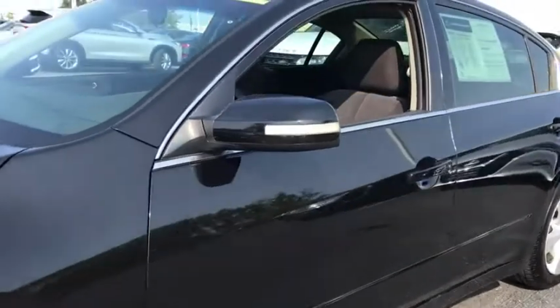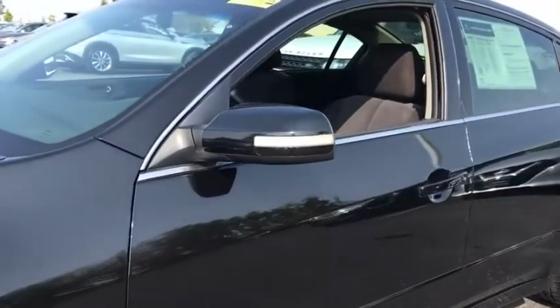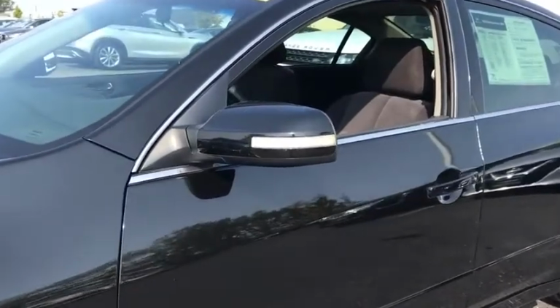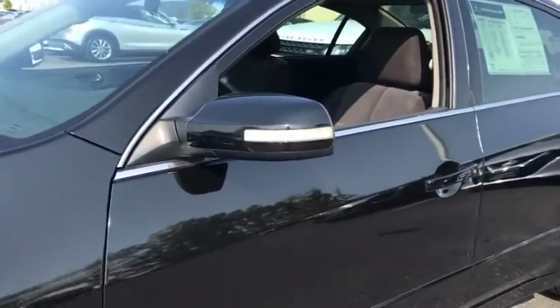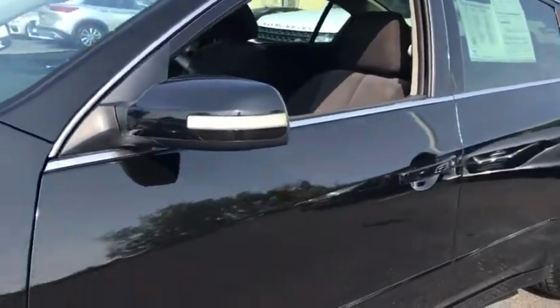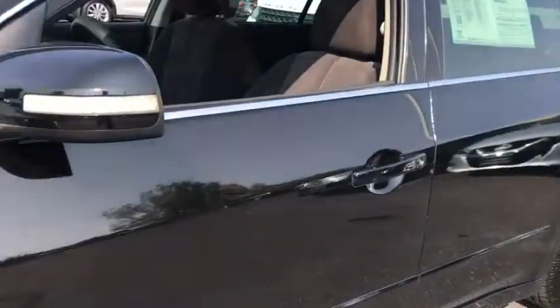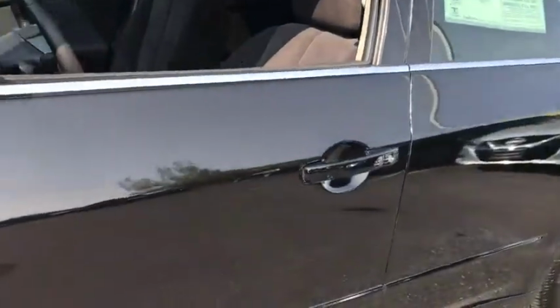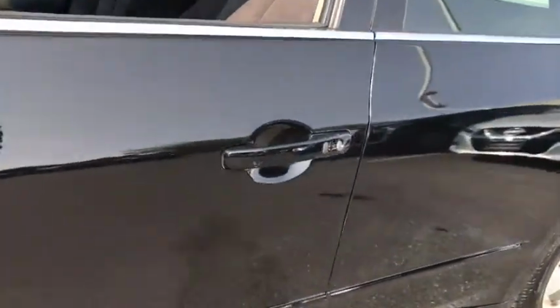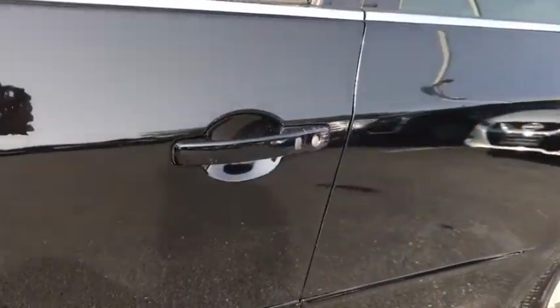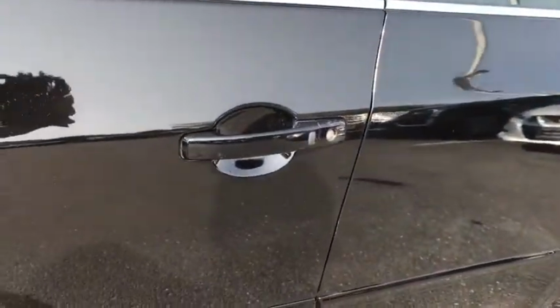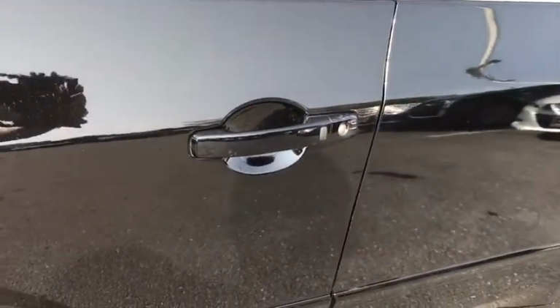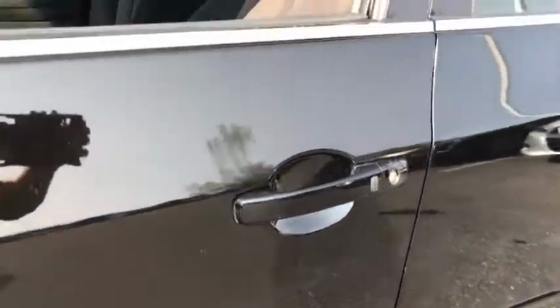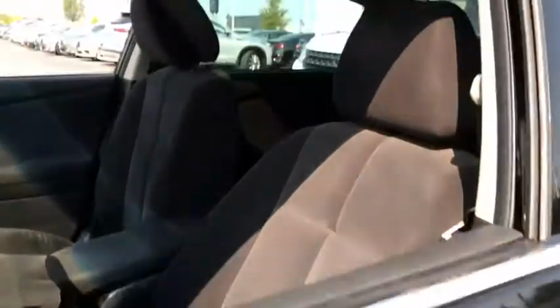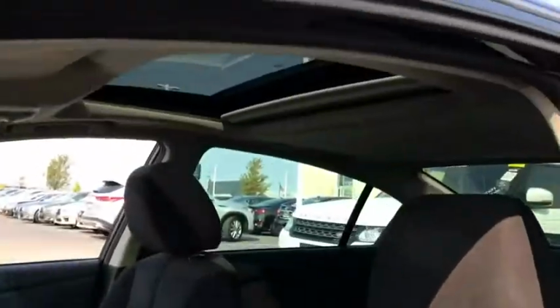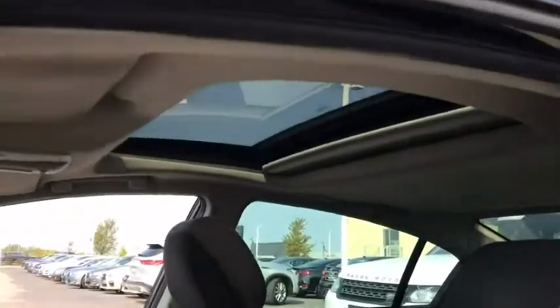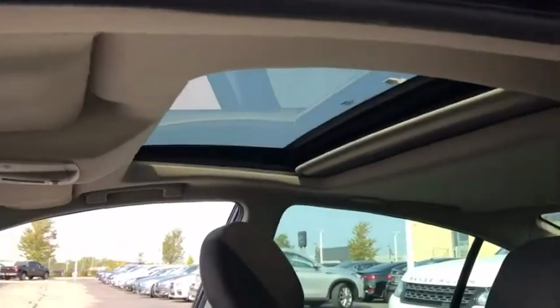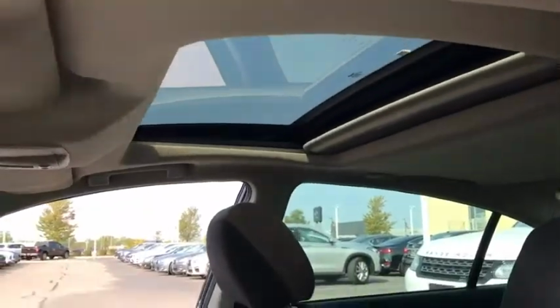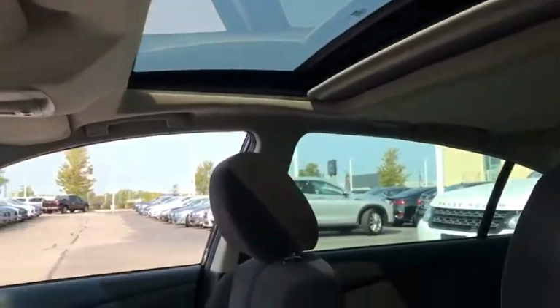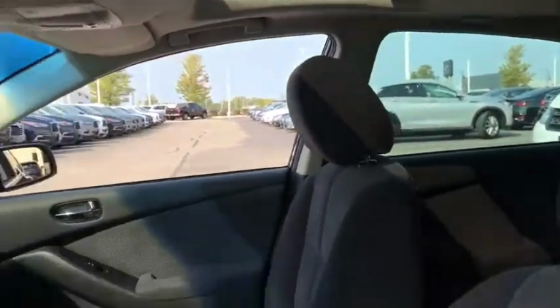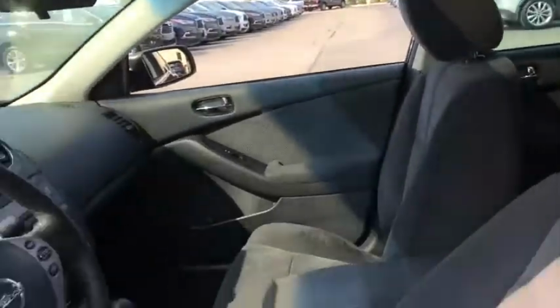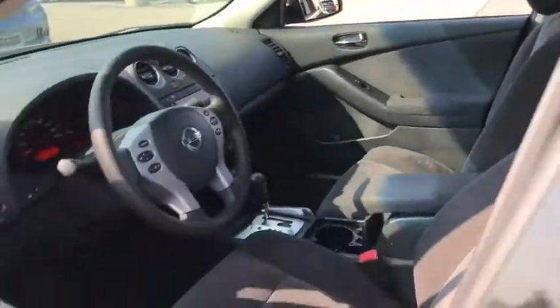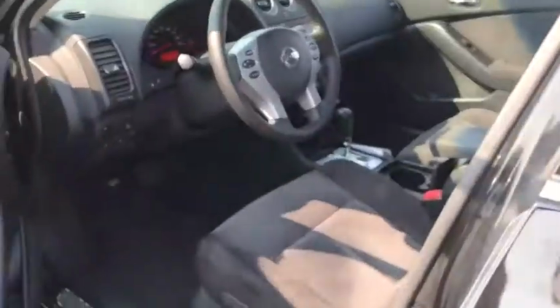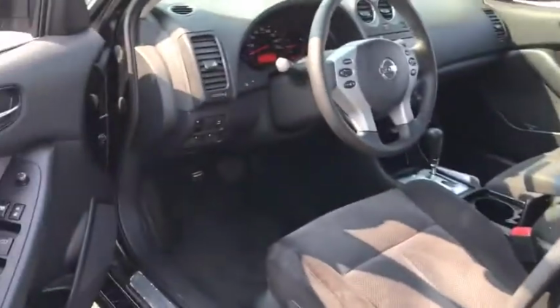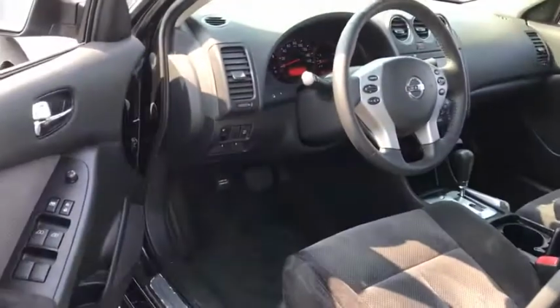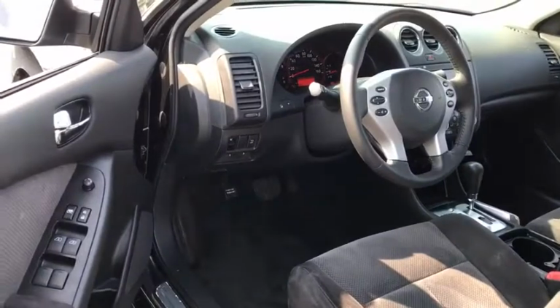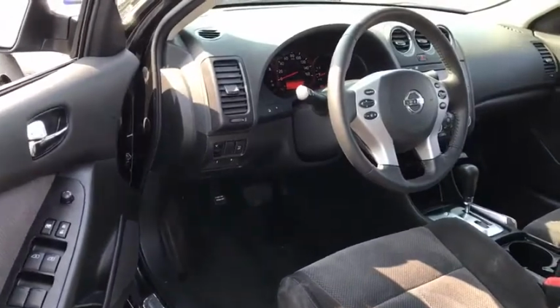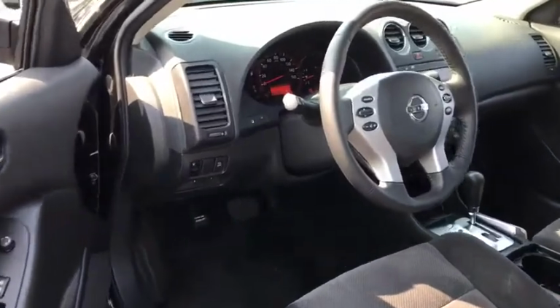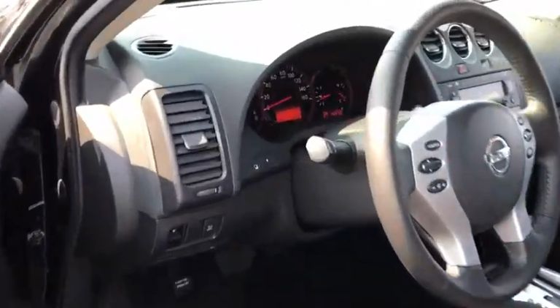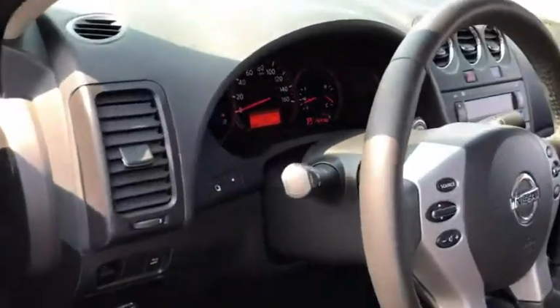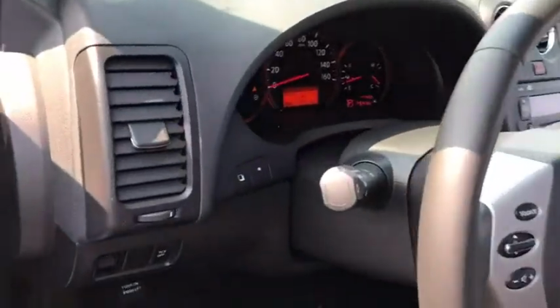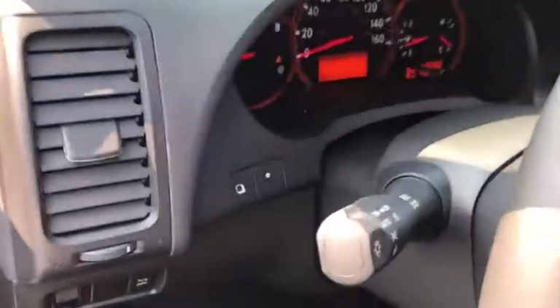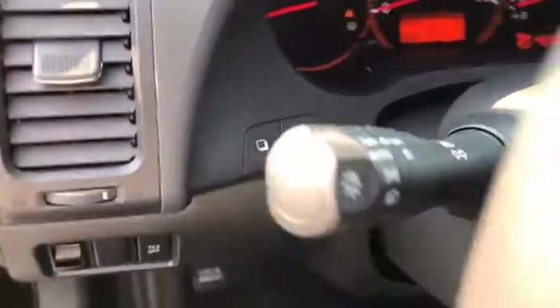This vehicle has less than 120,000 miles. Here are some of this vehicle's great options: traction control, dual airbags, power steering, four-wheel disc brakes, AM FM stereo with CD player.